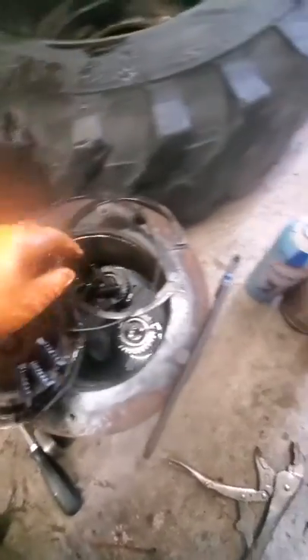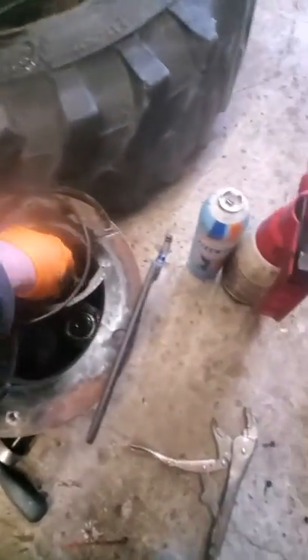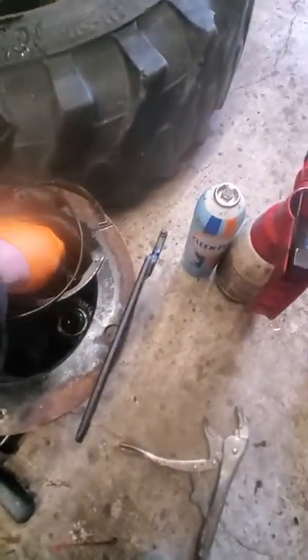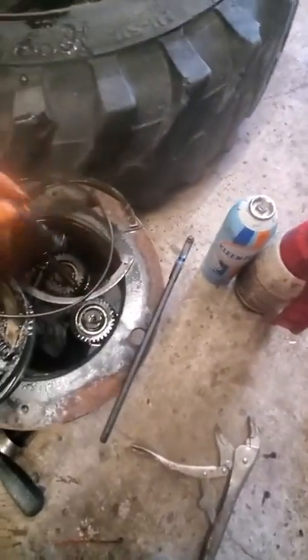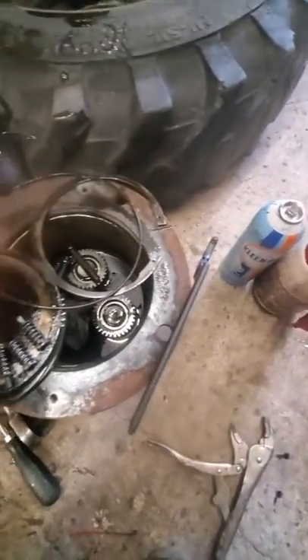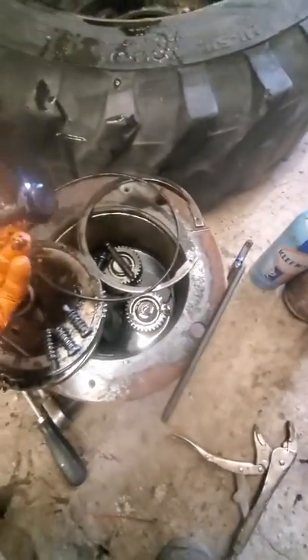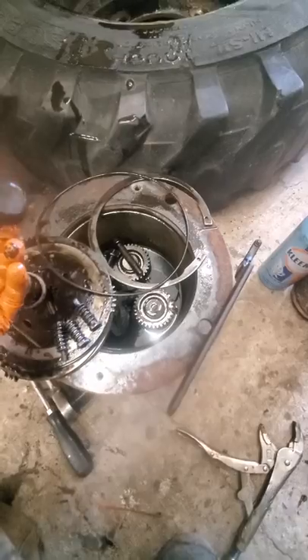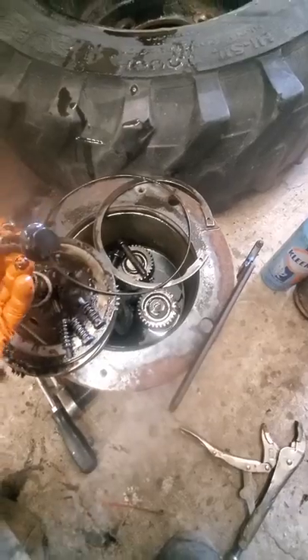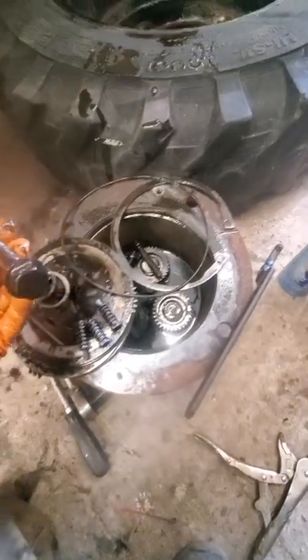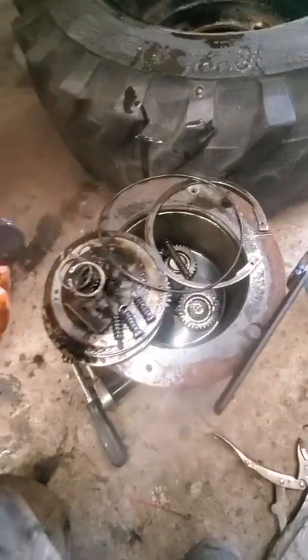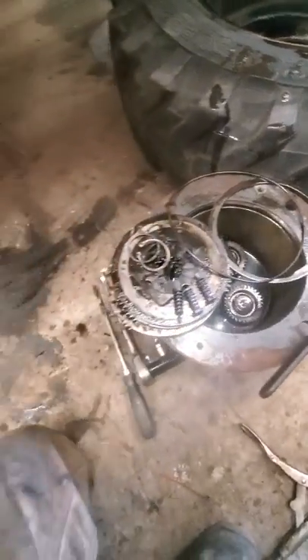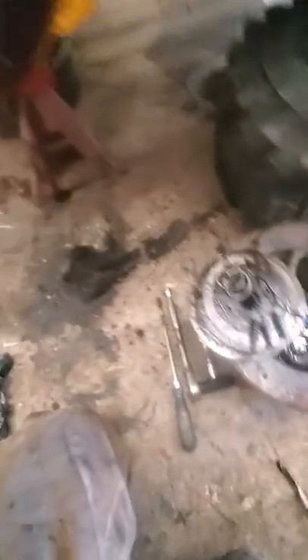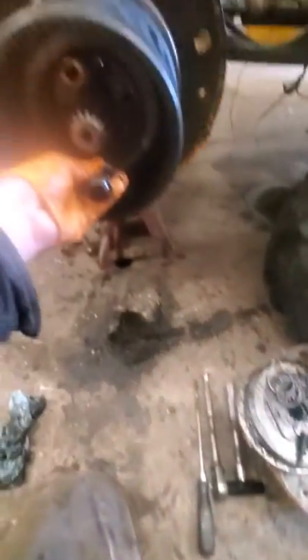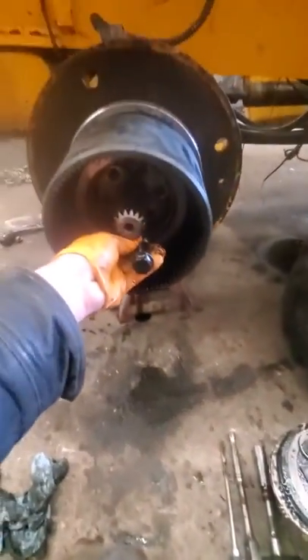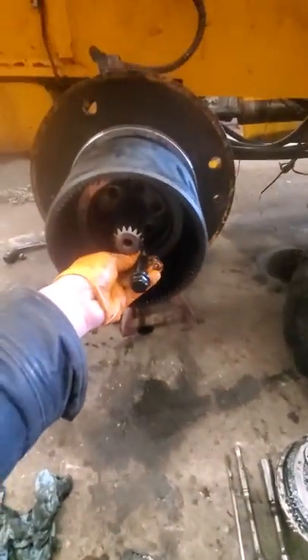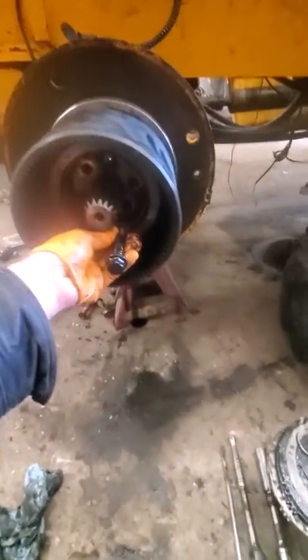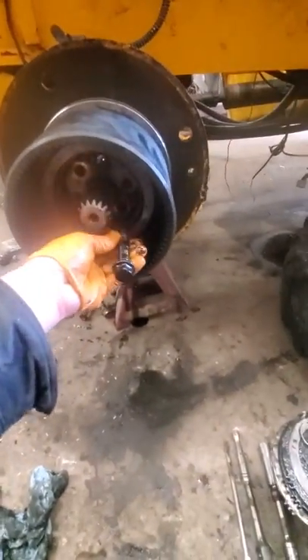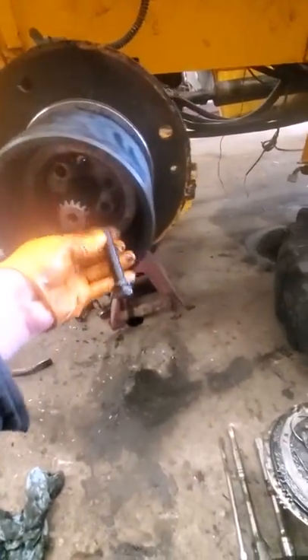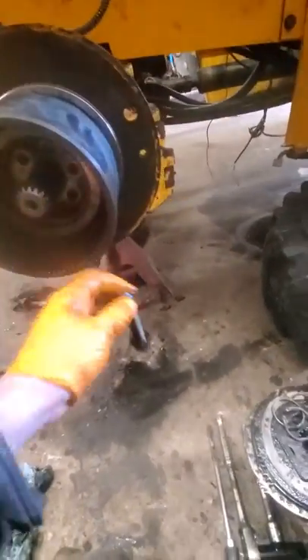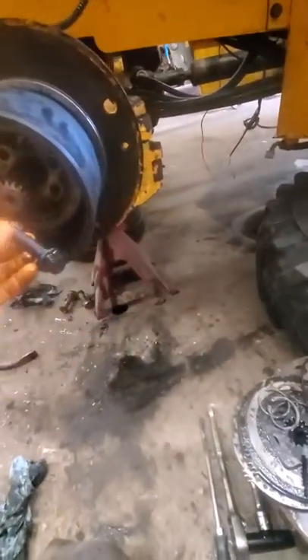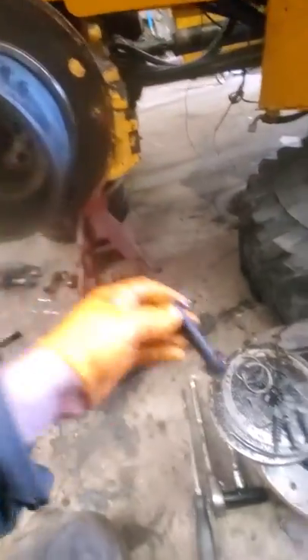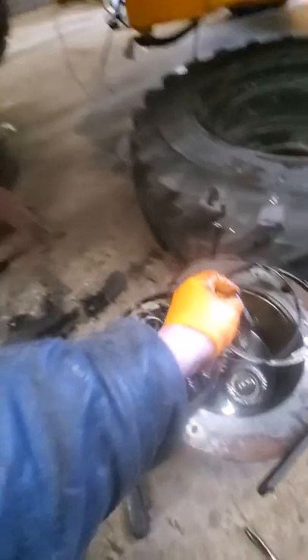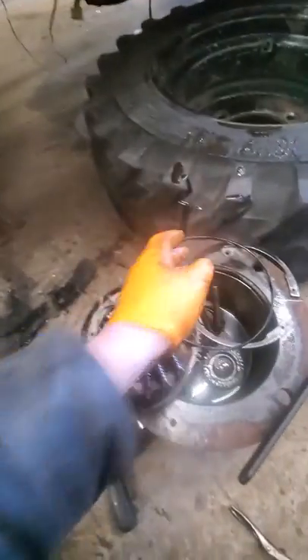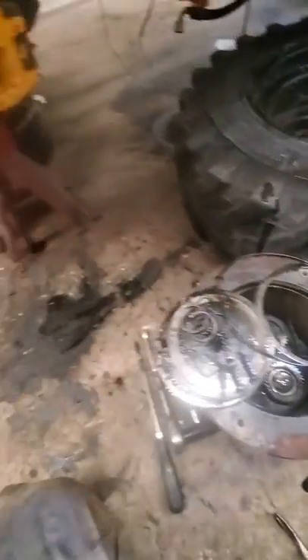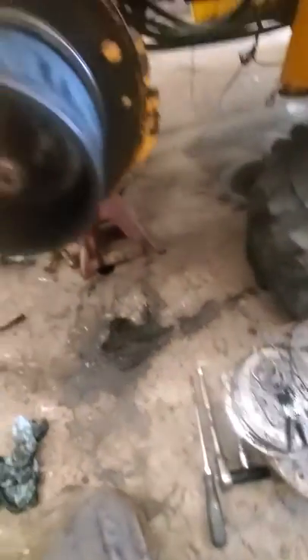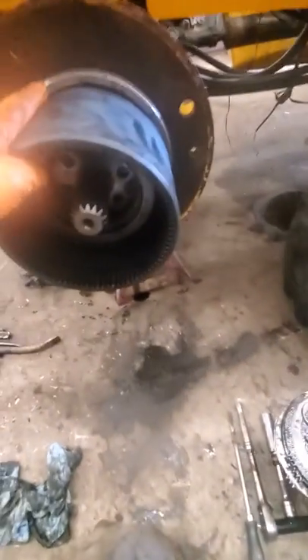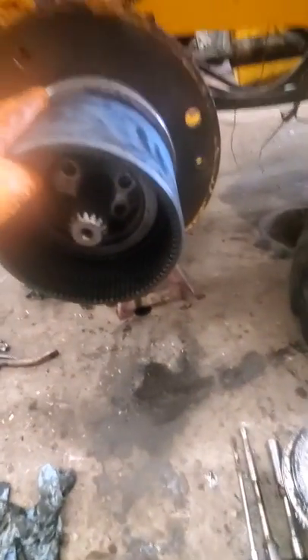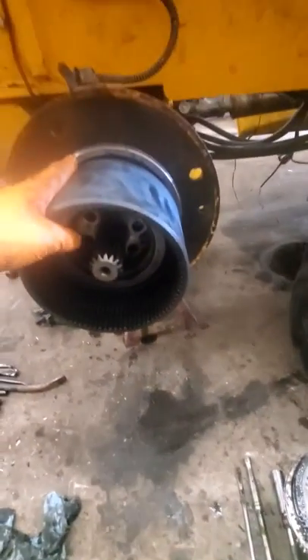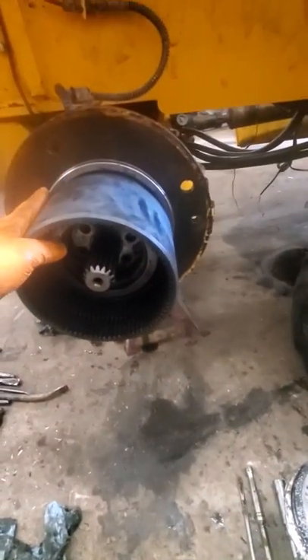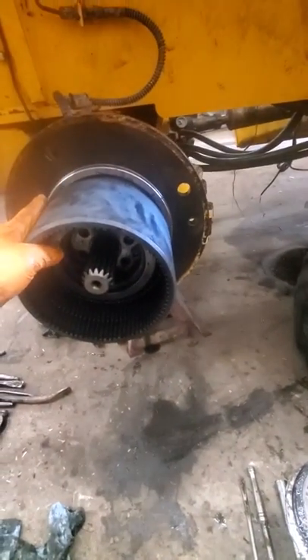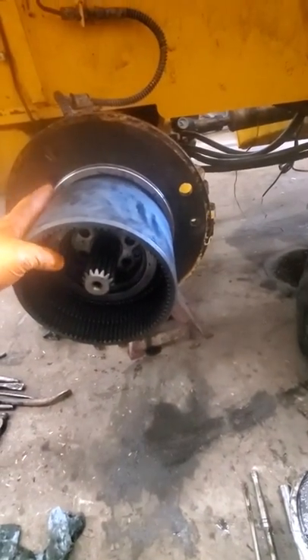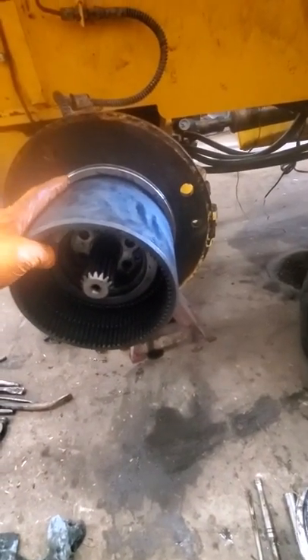Take your big bolts out of the center, take all that out. And then this hub - this ring gear is stuck.